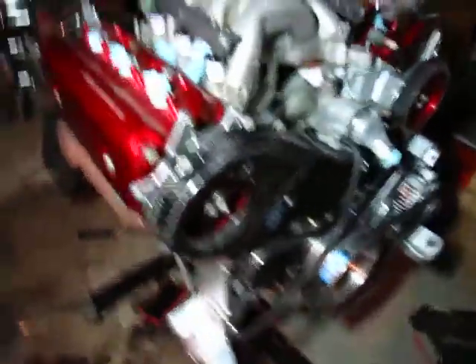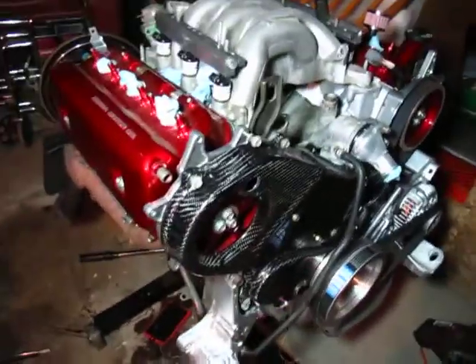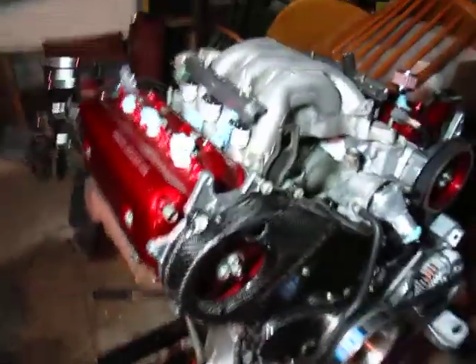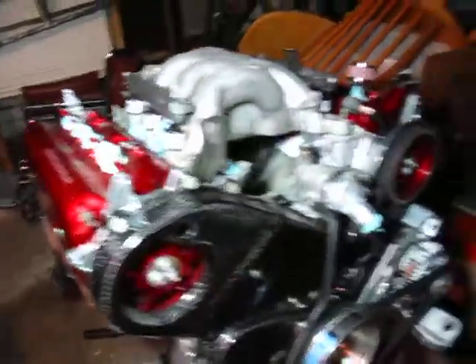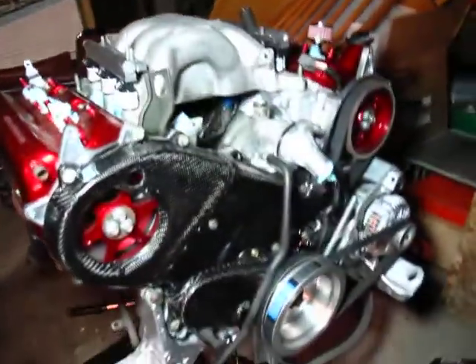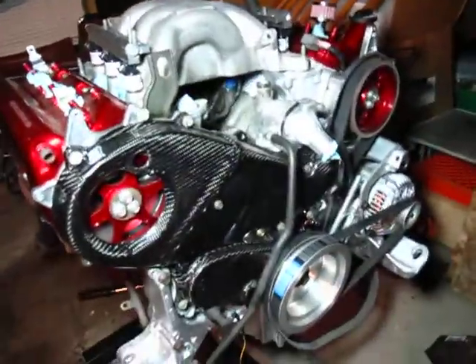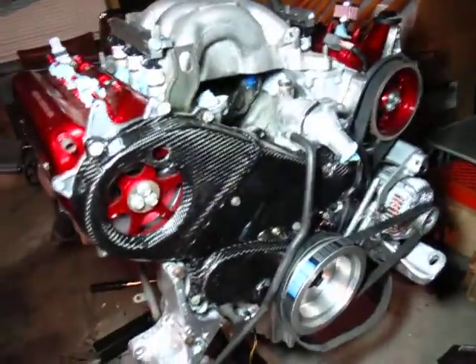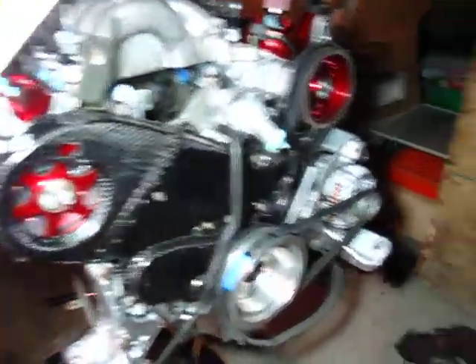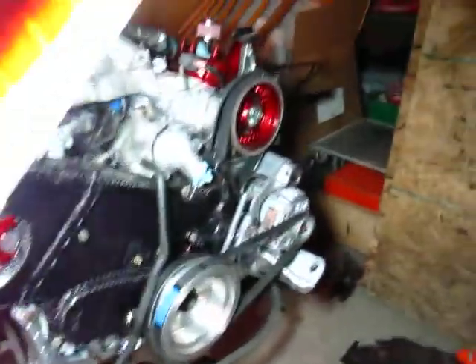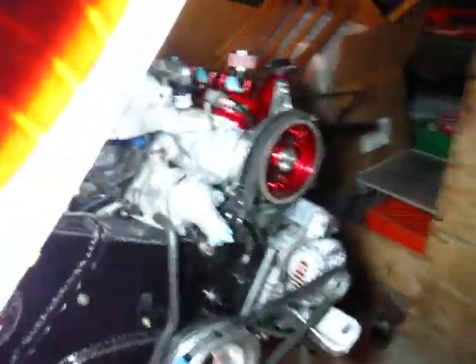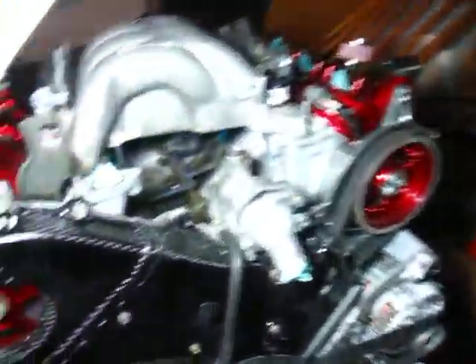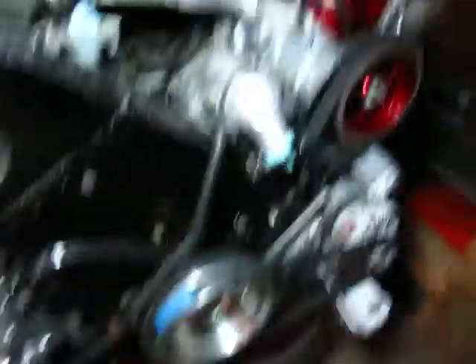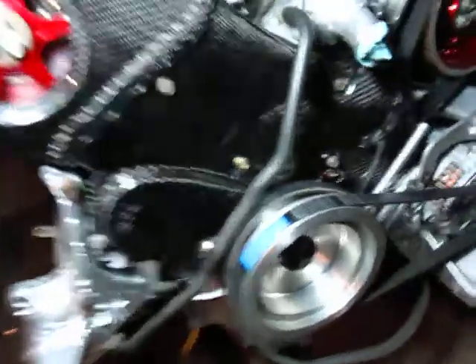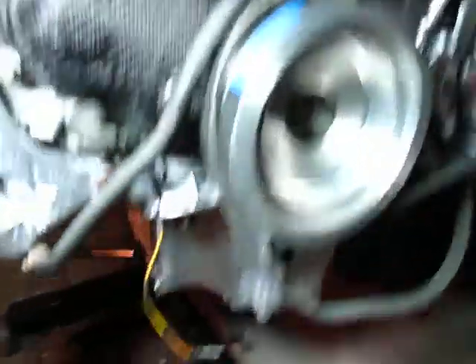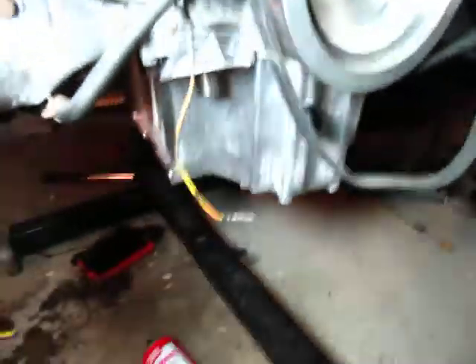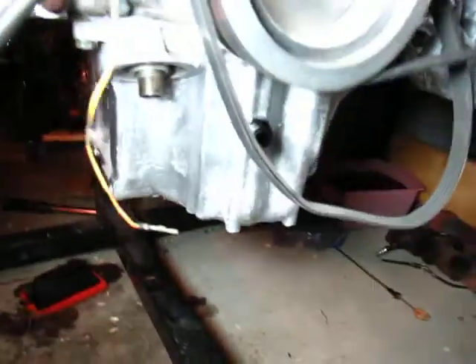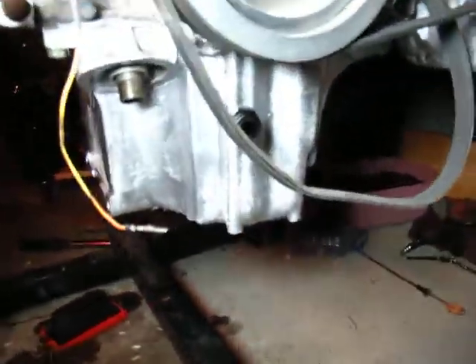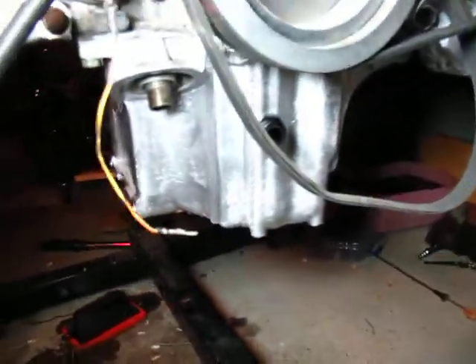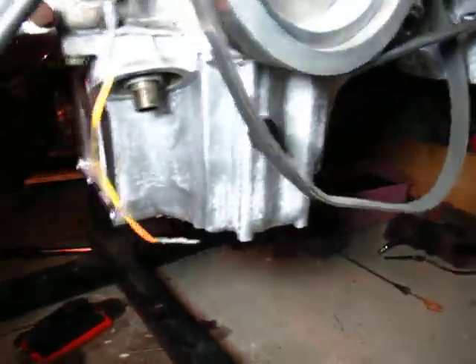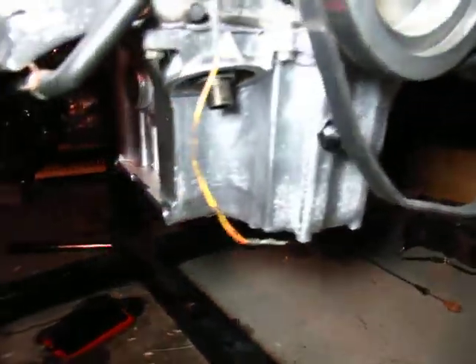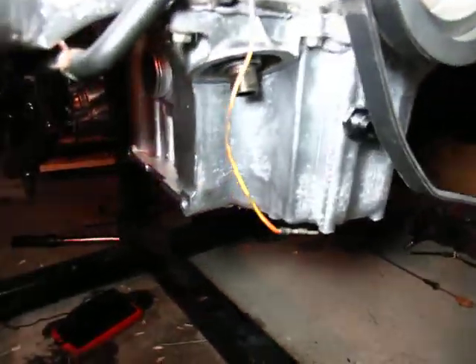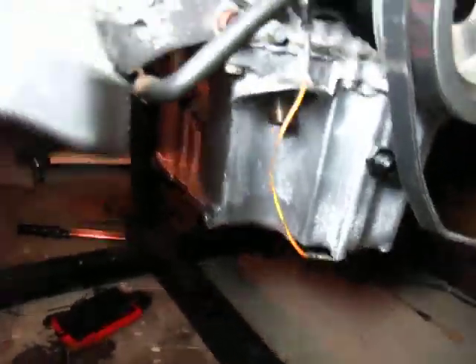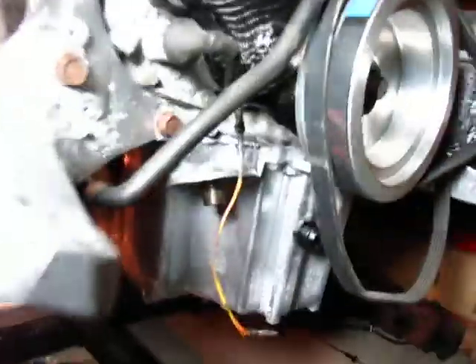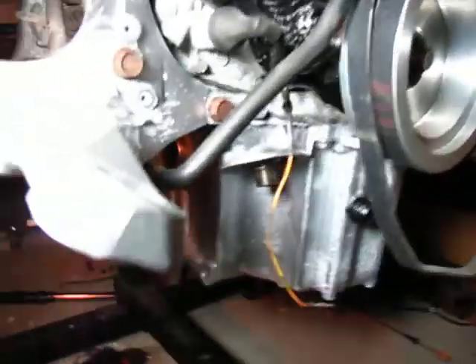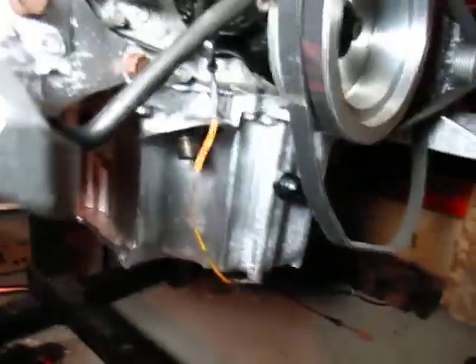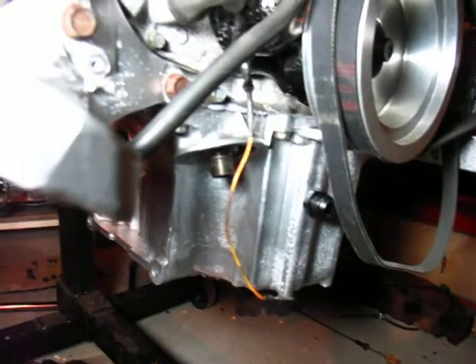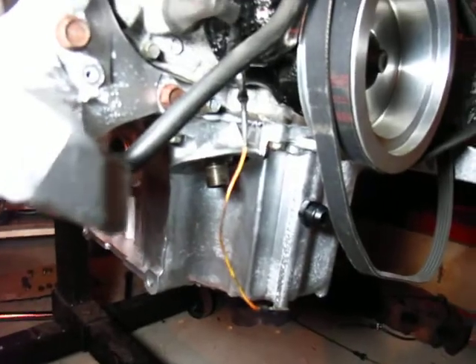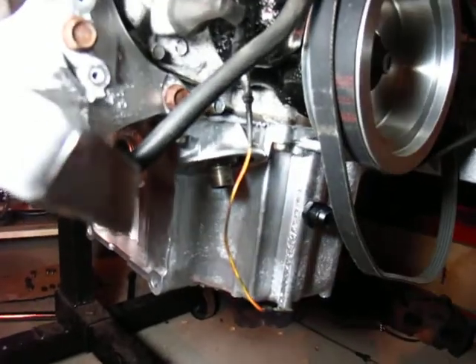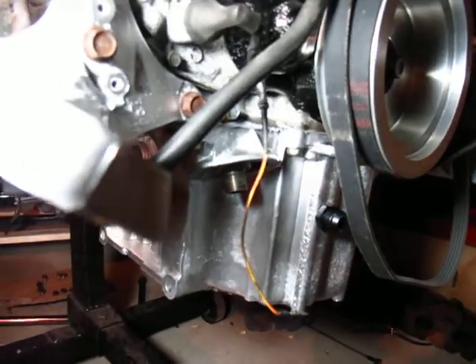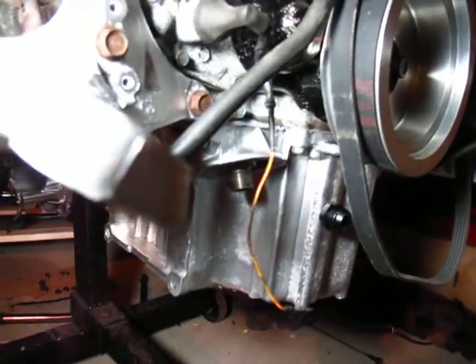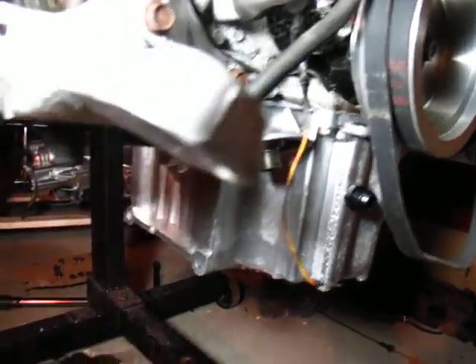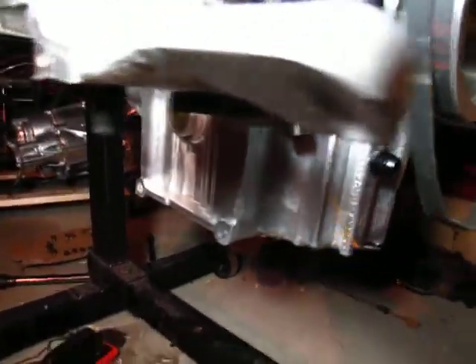As you can see, we've got the 3.5 almost all set up. Just tap the oil pan for the turbo return. We have a Type 1 oil pan on the 3.5.